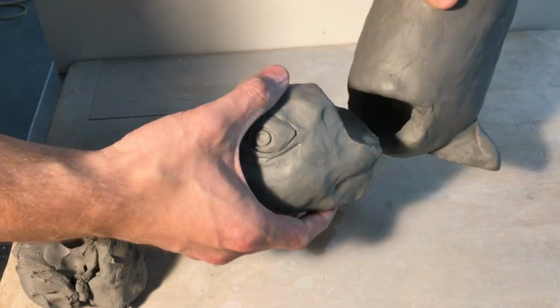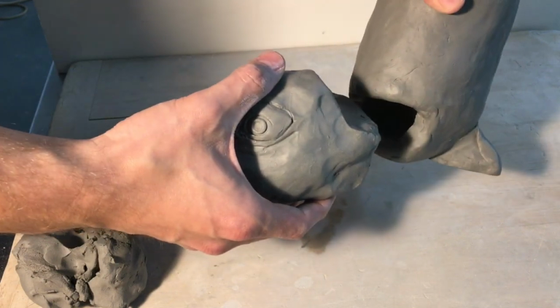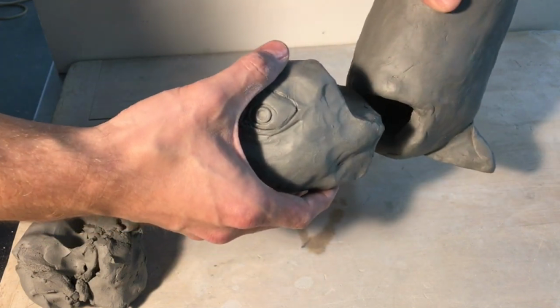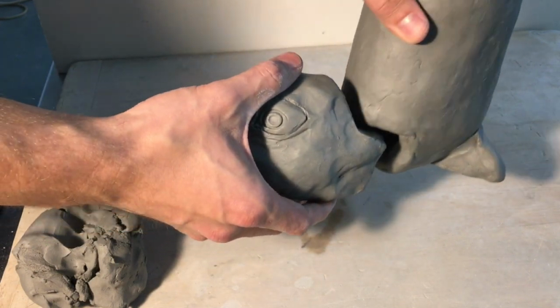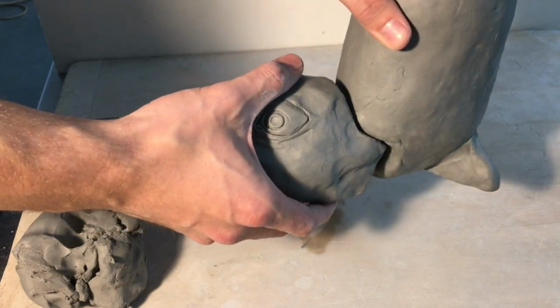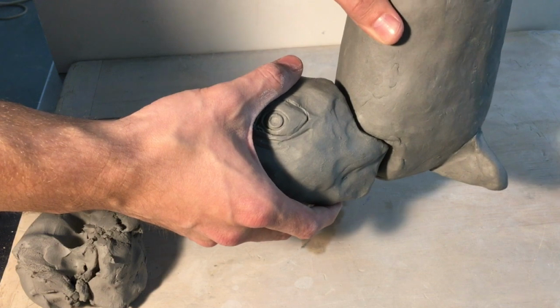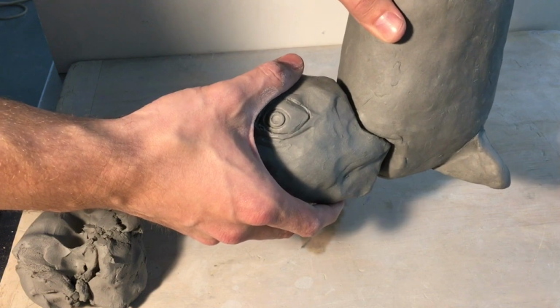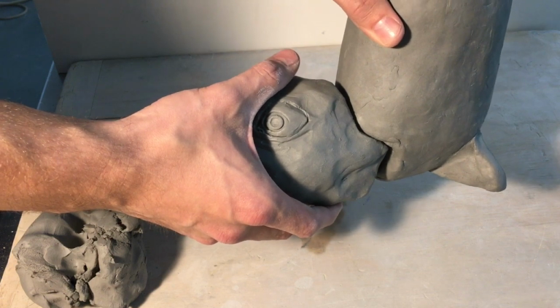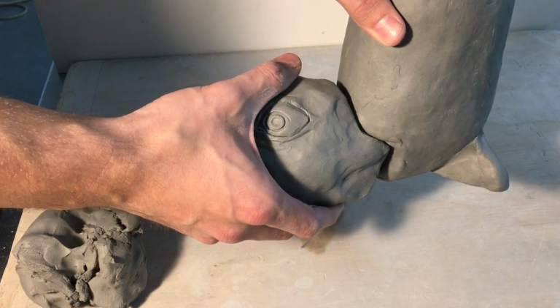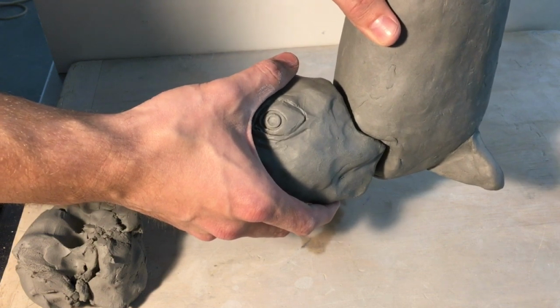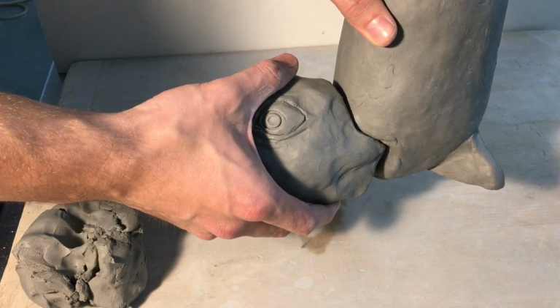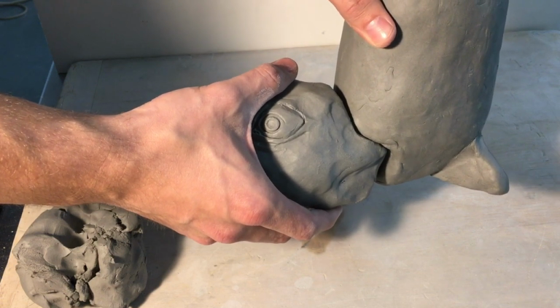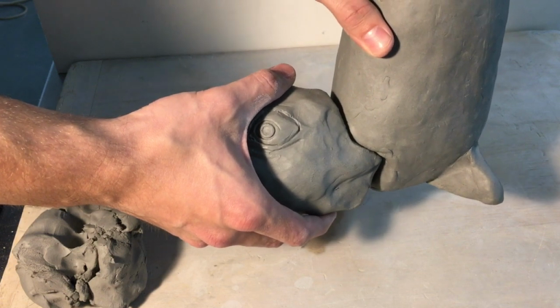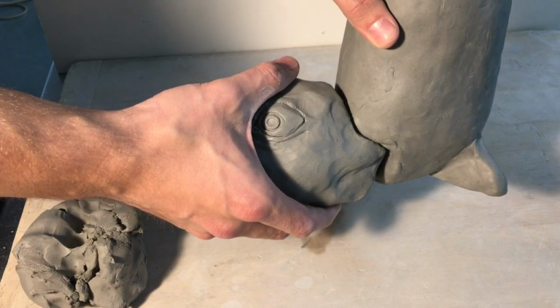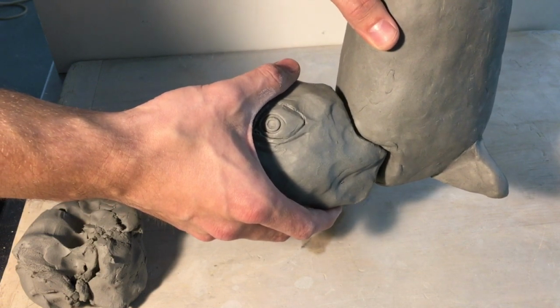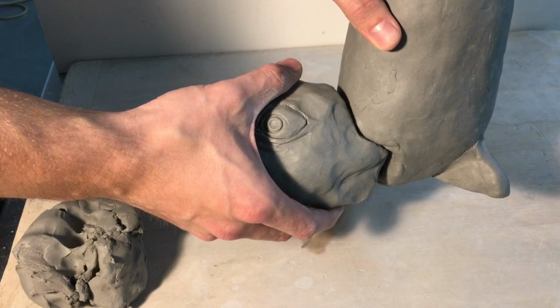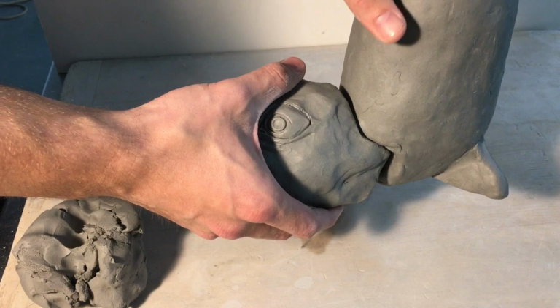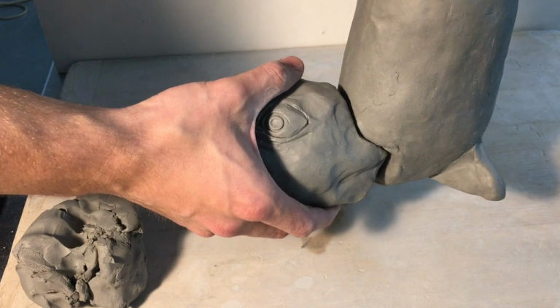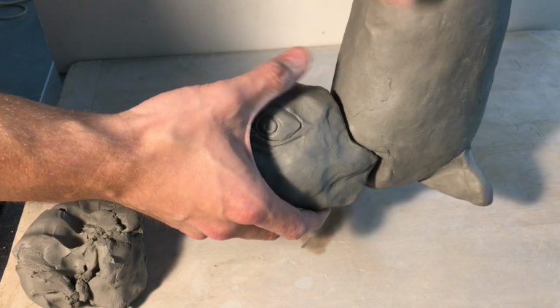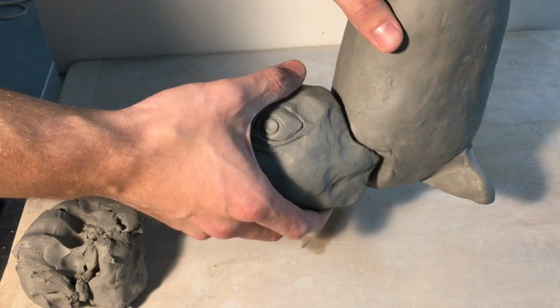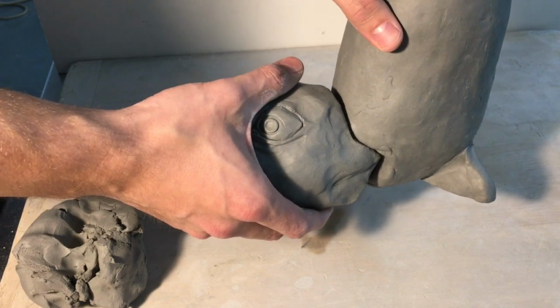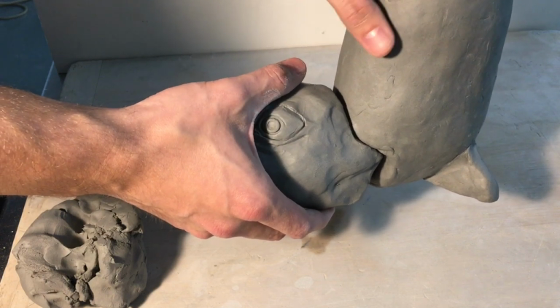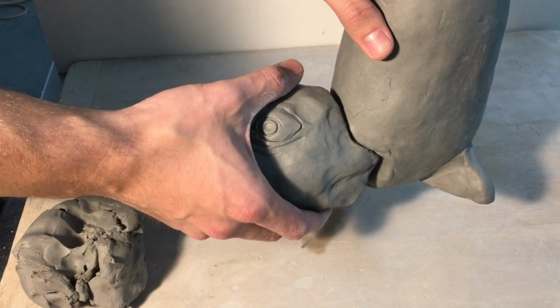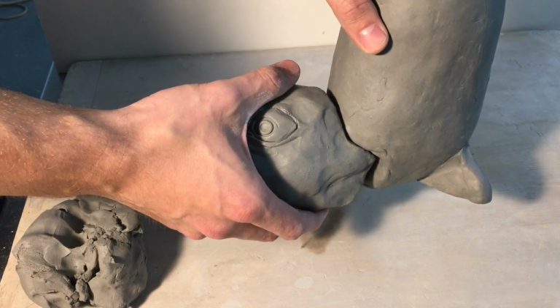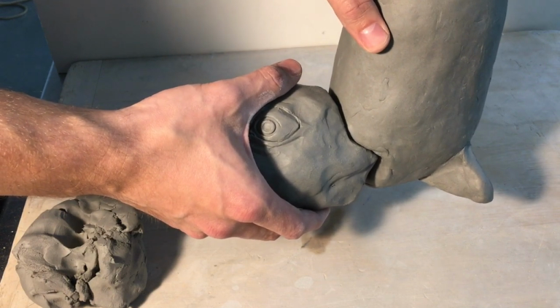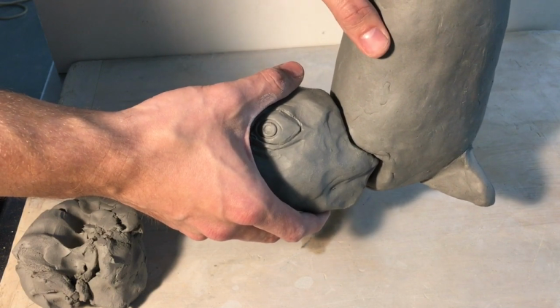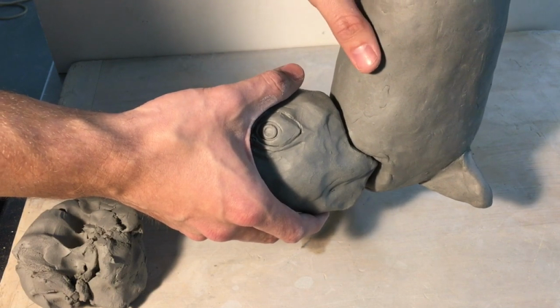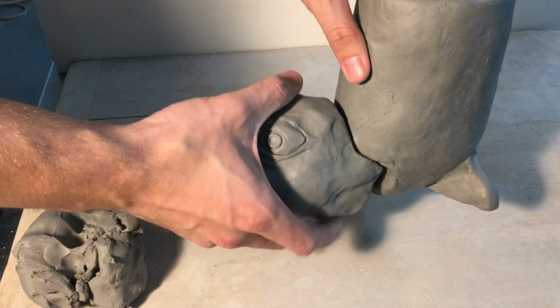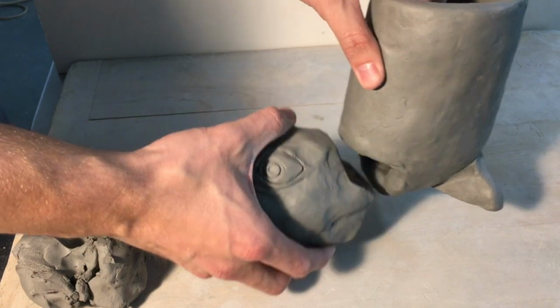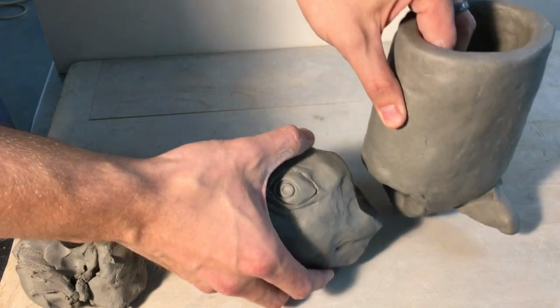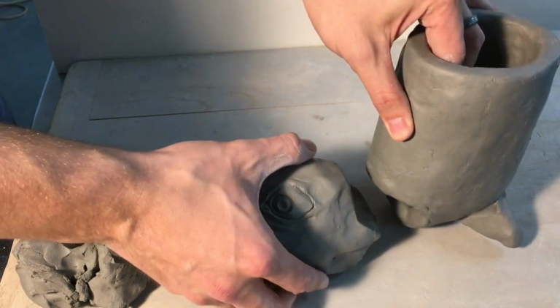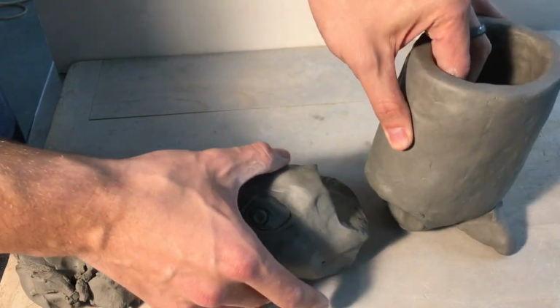You need to do the same thing — plan out how you're going to make that attachment so that you don't have gaps. What do you do if there are gaps? Just add clay. You might choose to do some coils, you might choose to do something else, but that's going to be what you'll do.